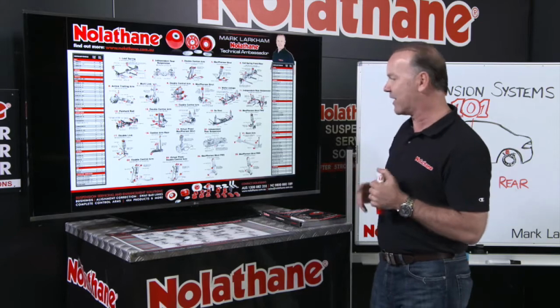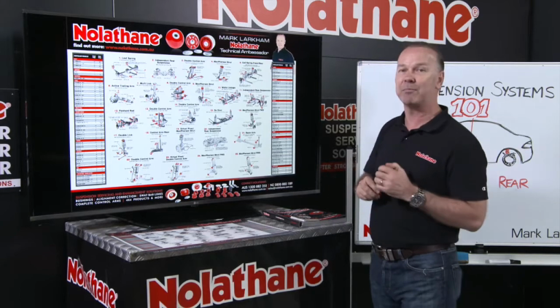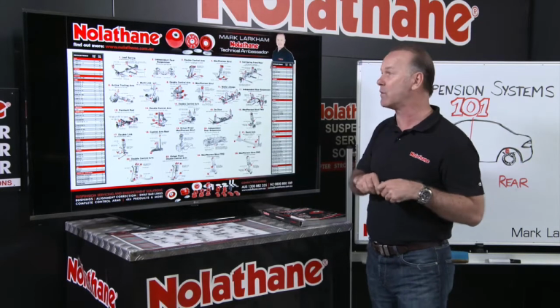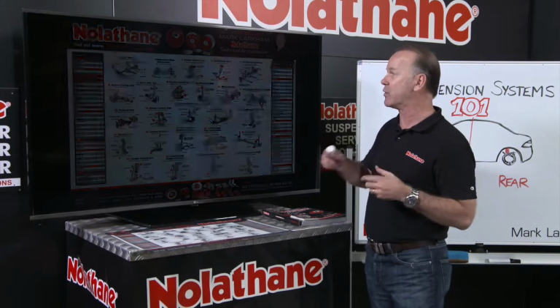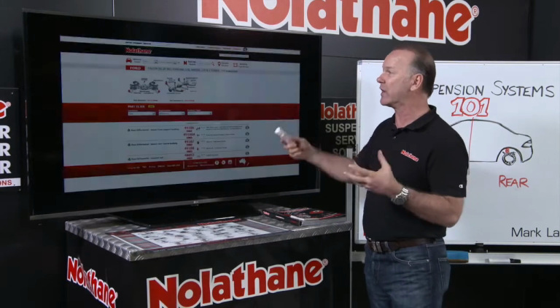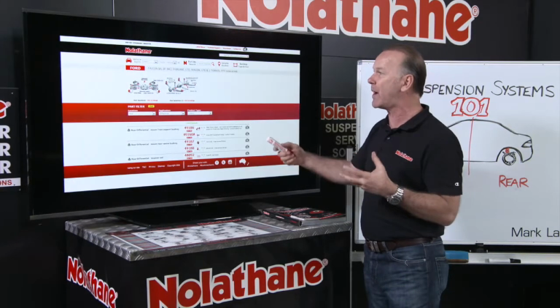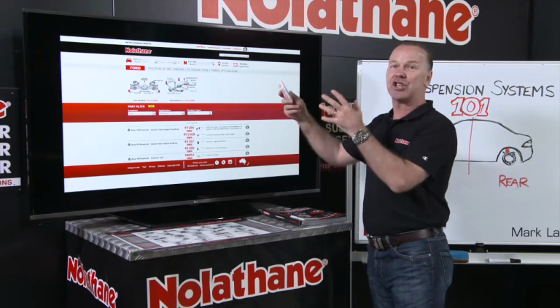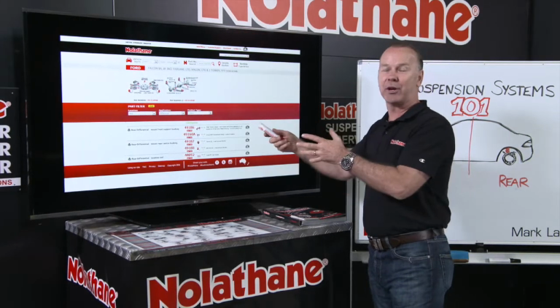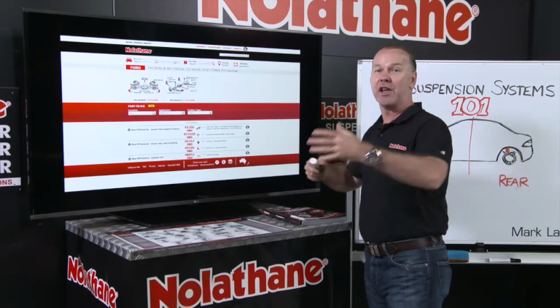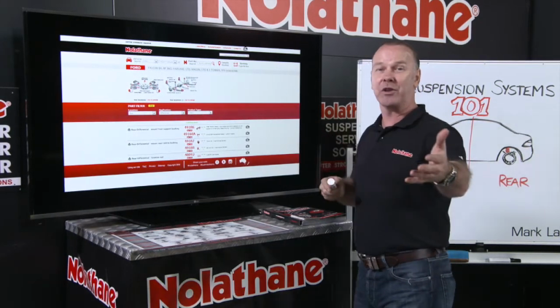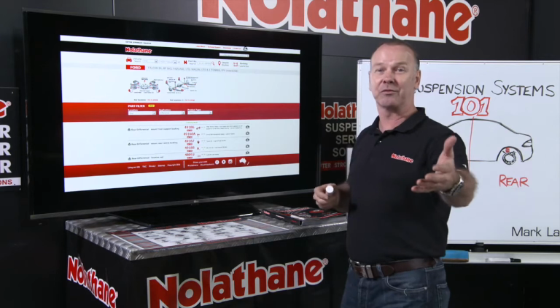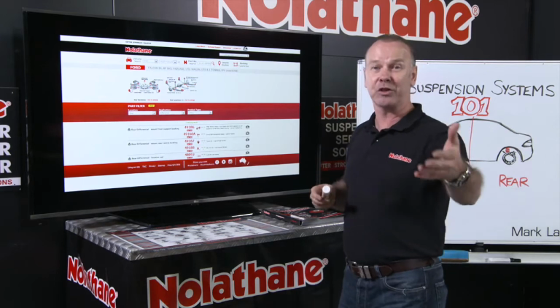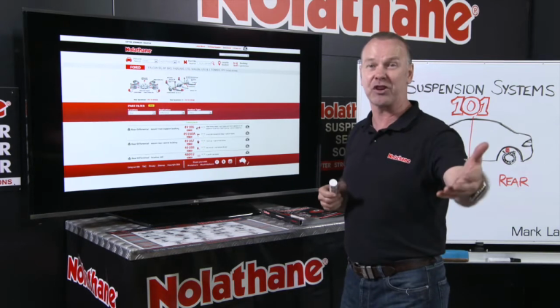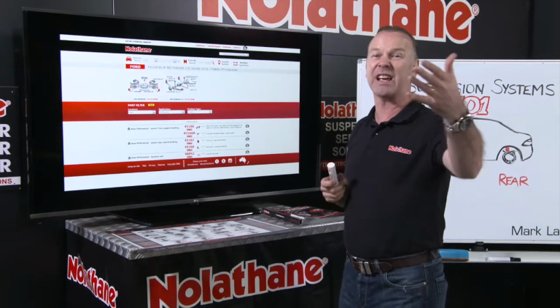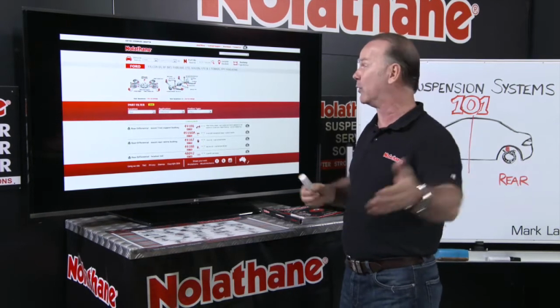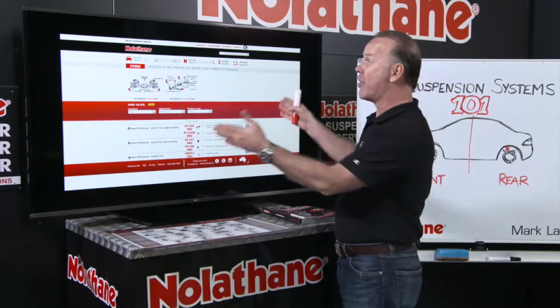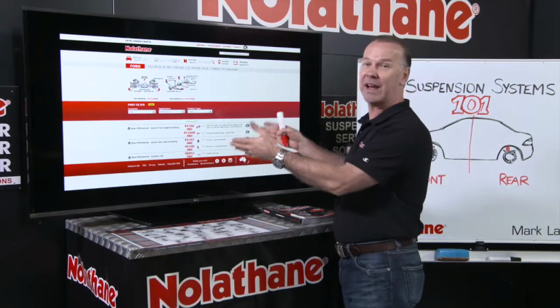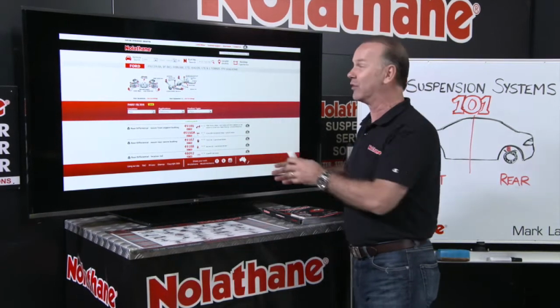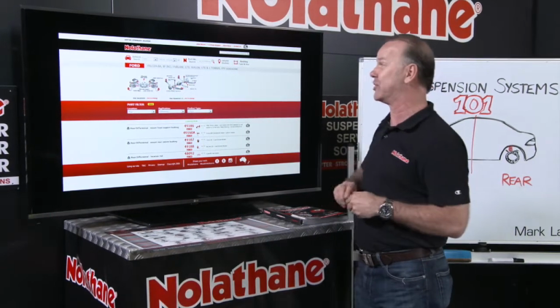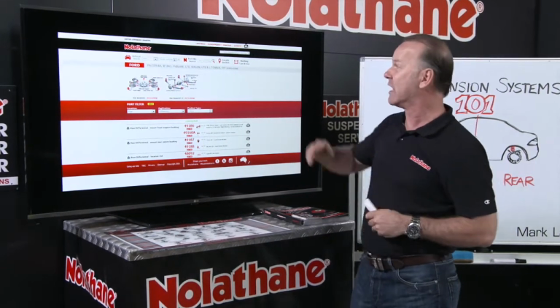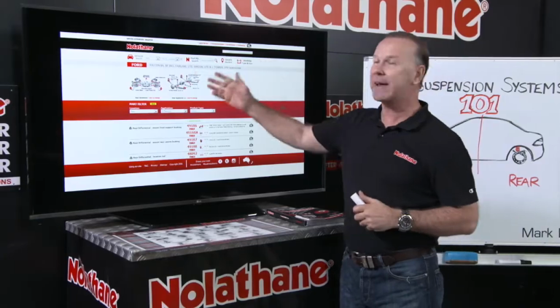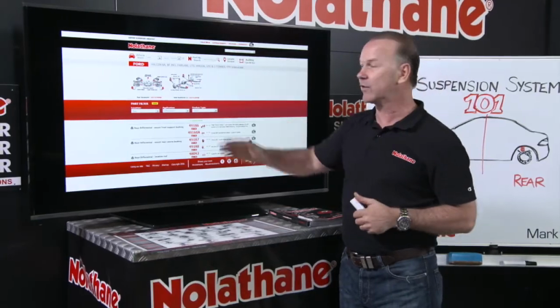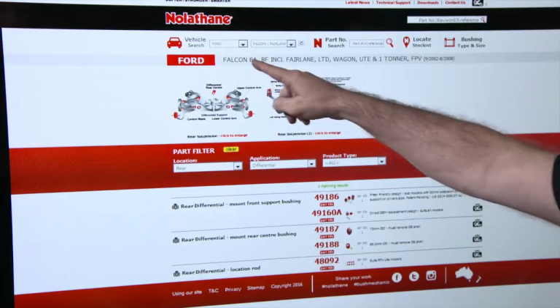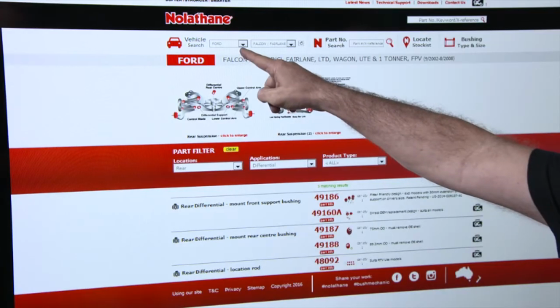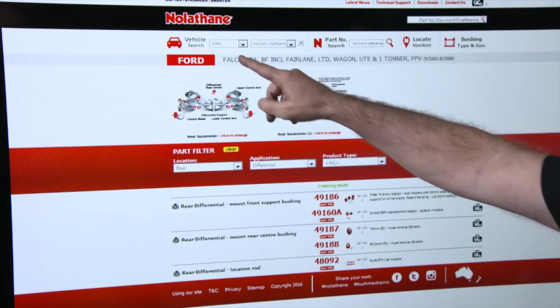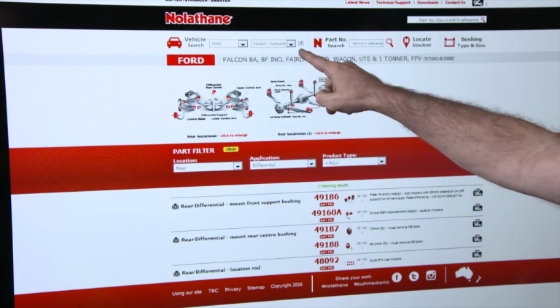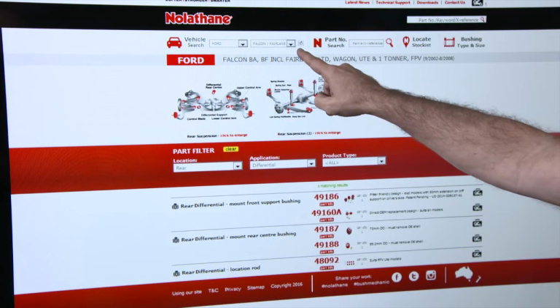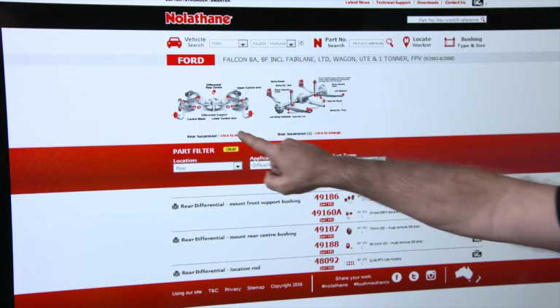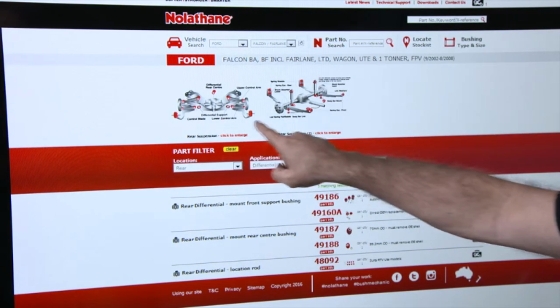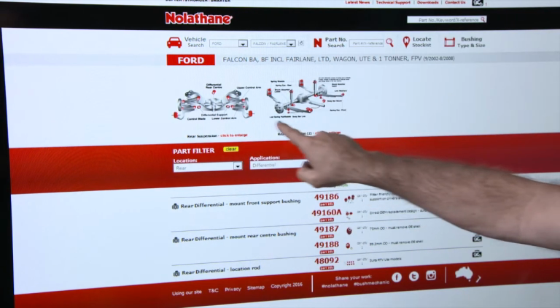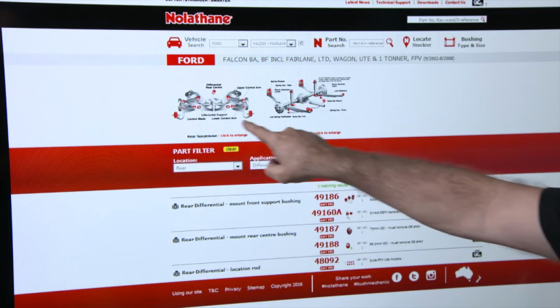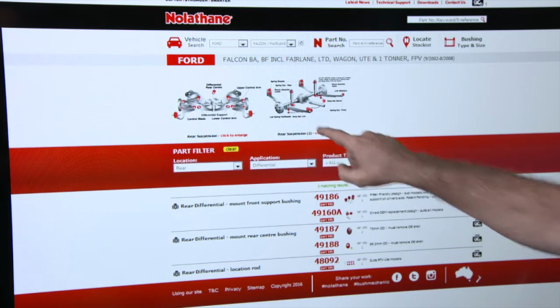They've done that by many ways. When you want to drill in deeper, you can jump online. You know when you go to Google and want to search something? It's simple. Nolethane have their own little search engine here — make and model of the car — and it'll take you right to where you need to be, specifically for the front or the rear of the car.